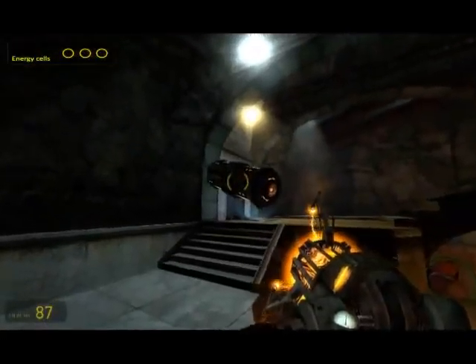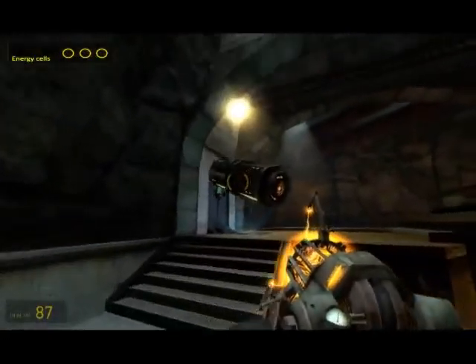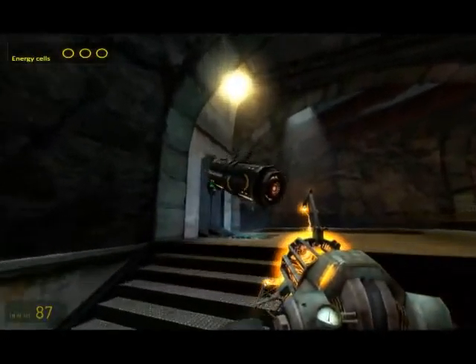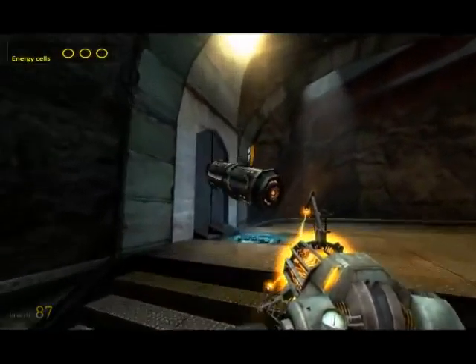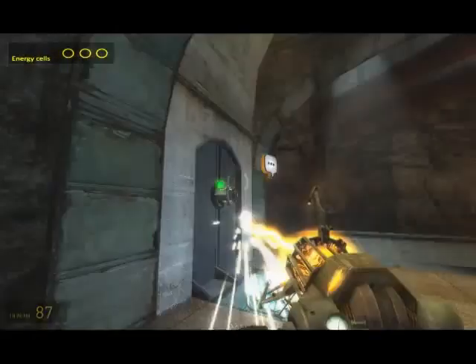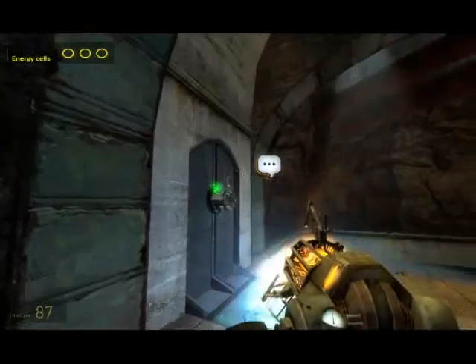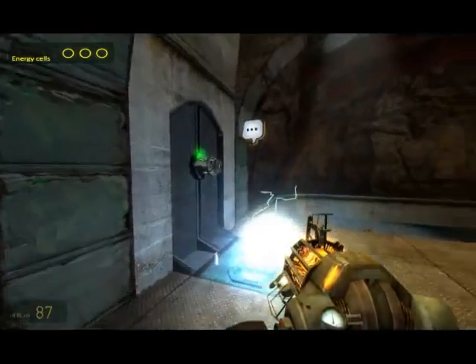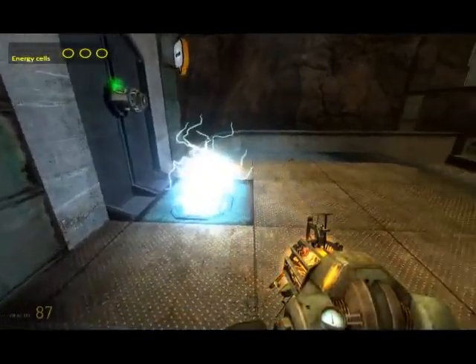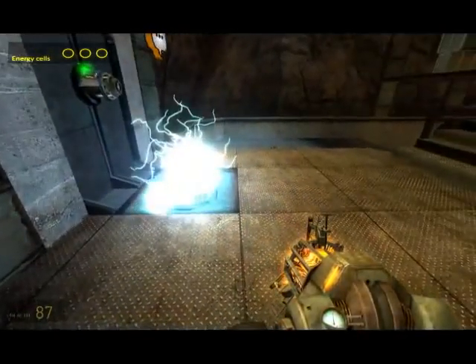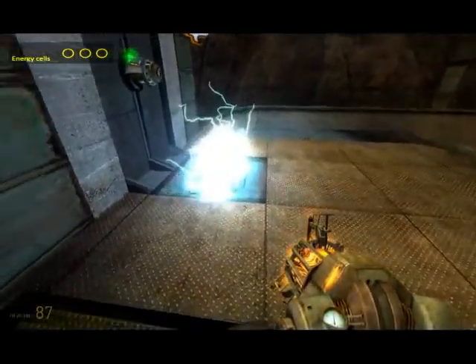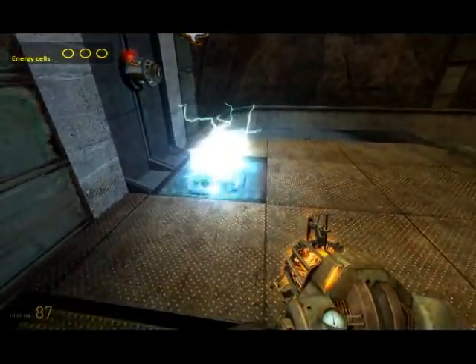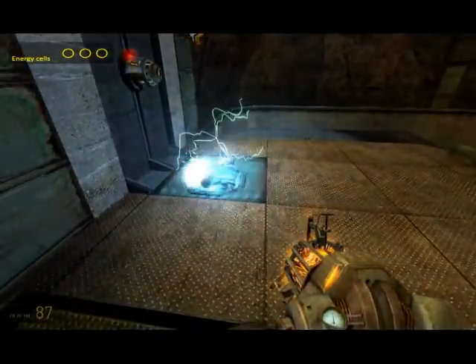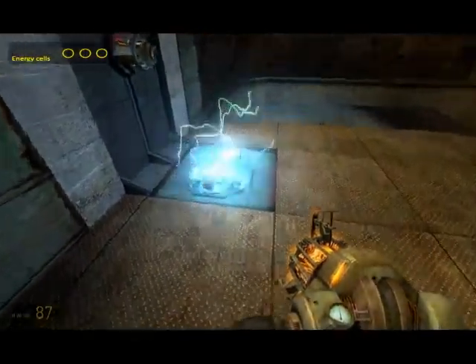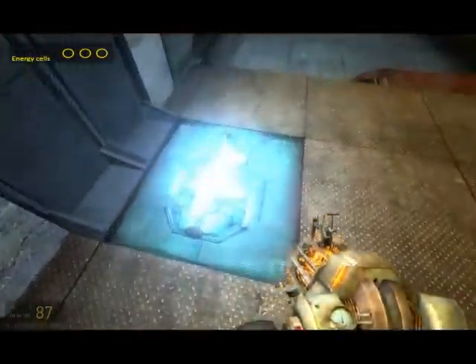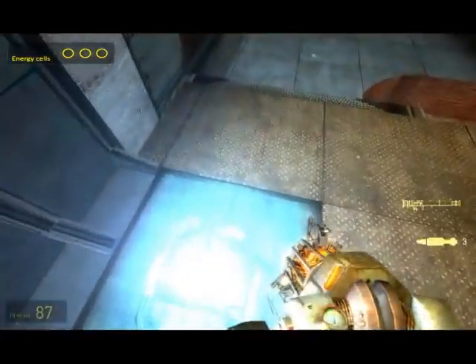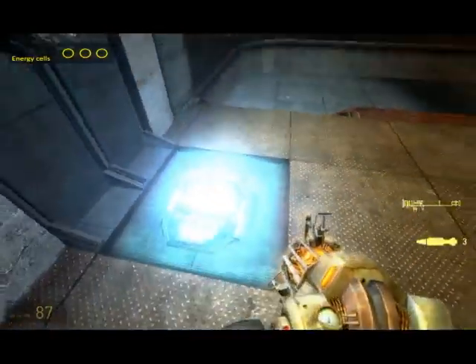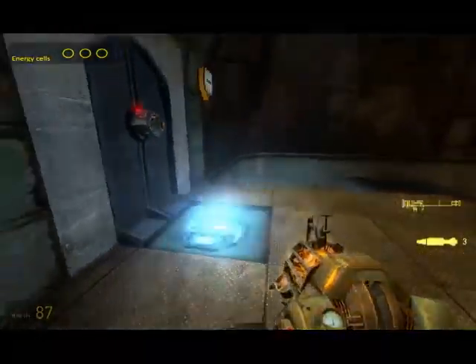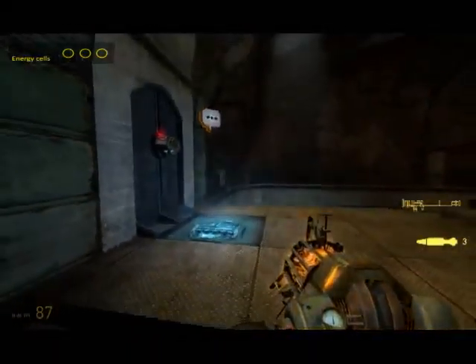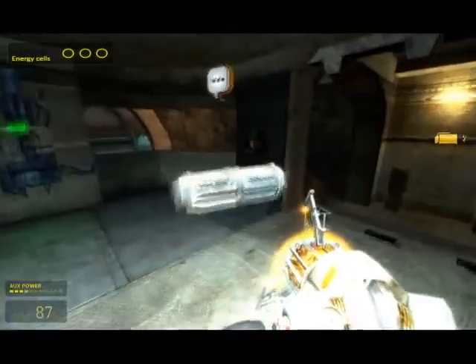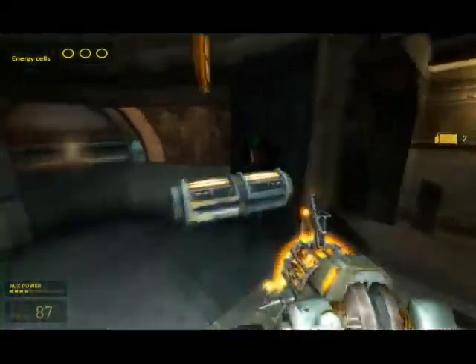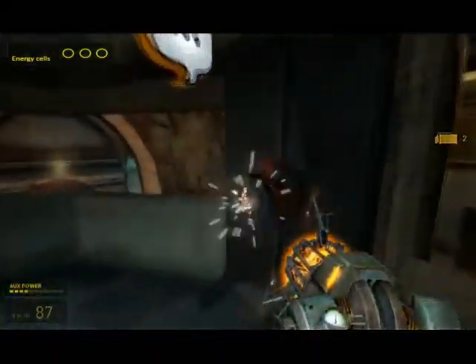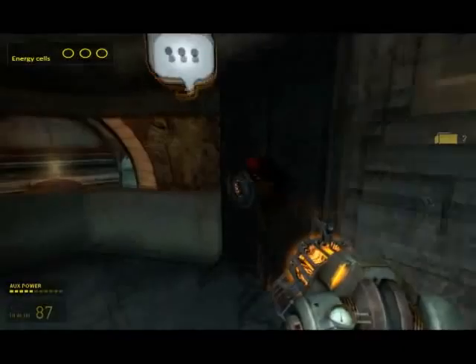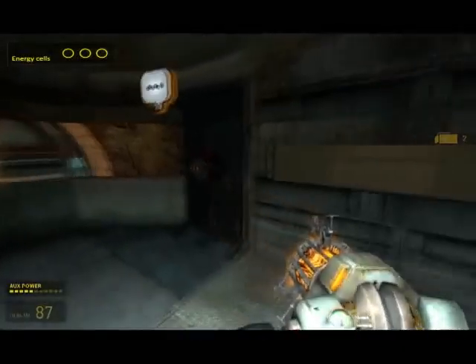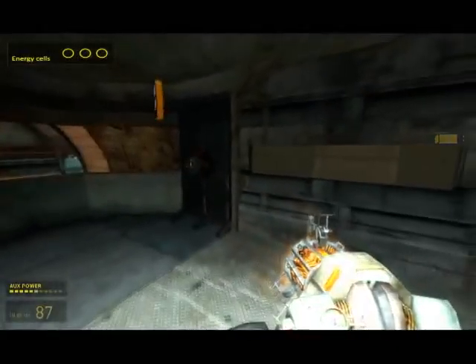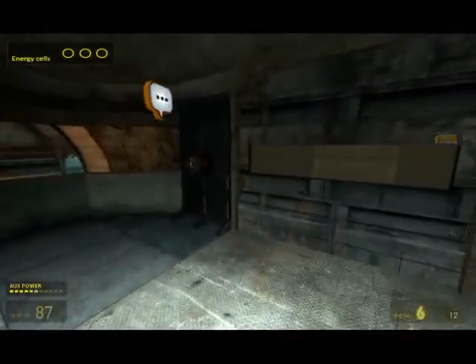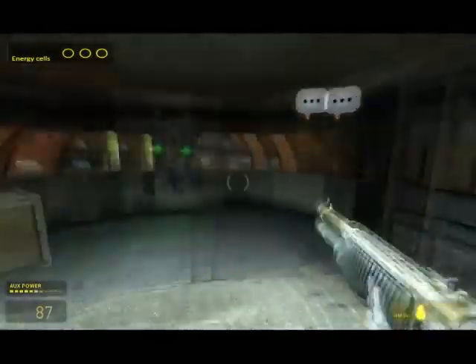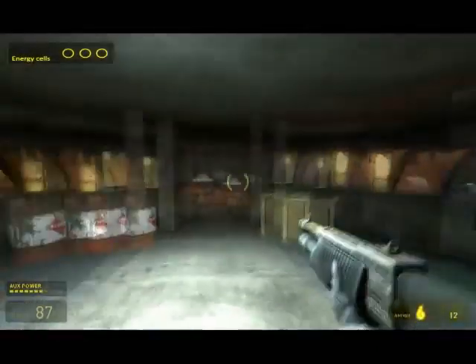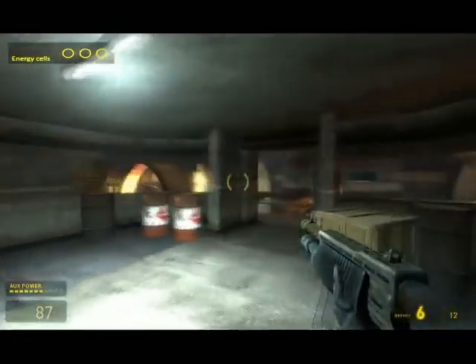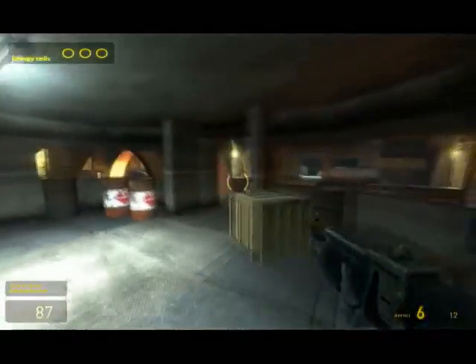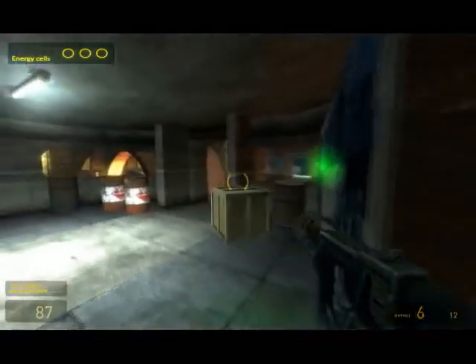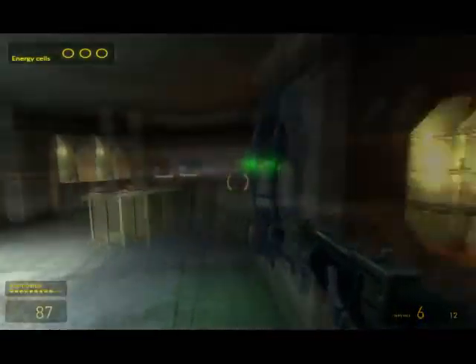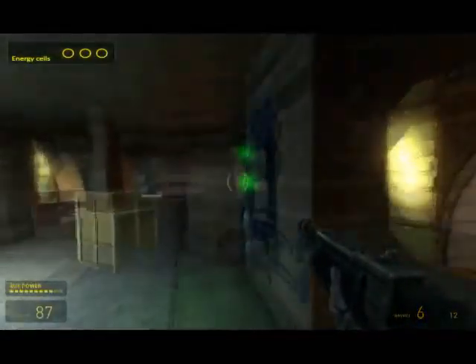The energy cells can also be used in other sockets to spawn powerful weapons such as a rocket launcher, or block a pathway creating a tactical advantage and access to the supercharger.